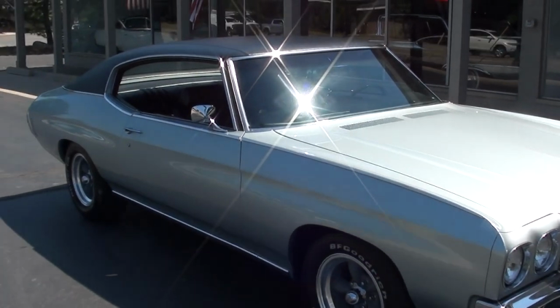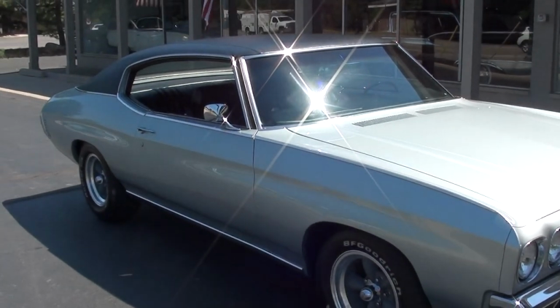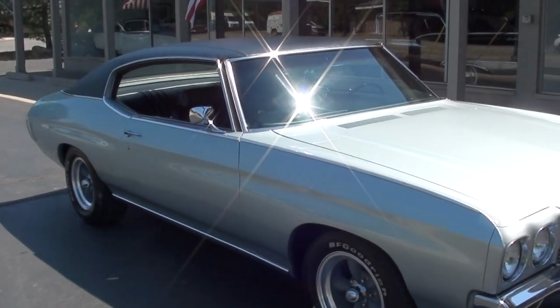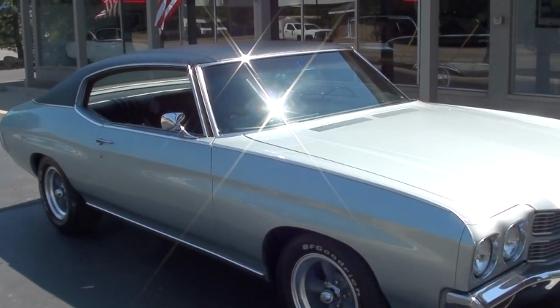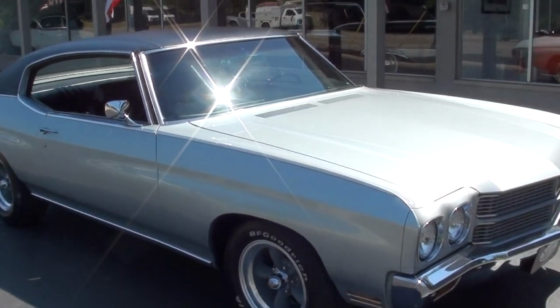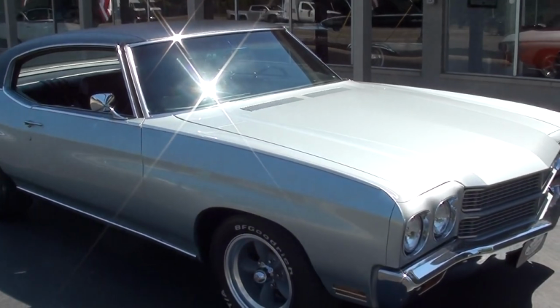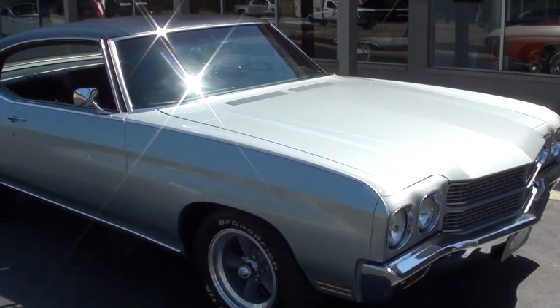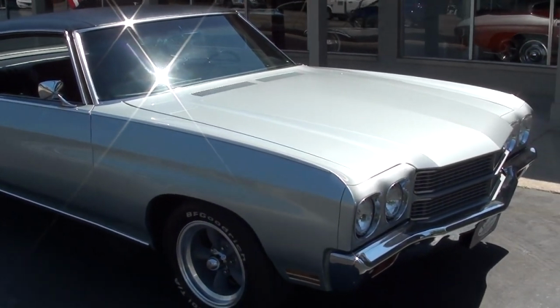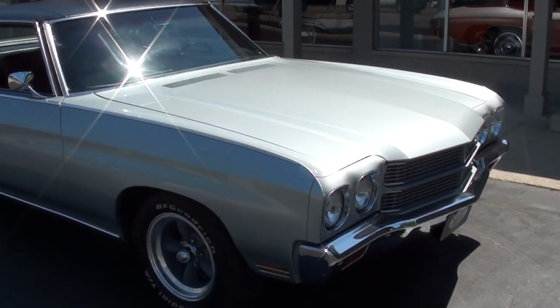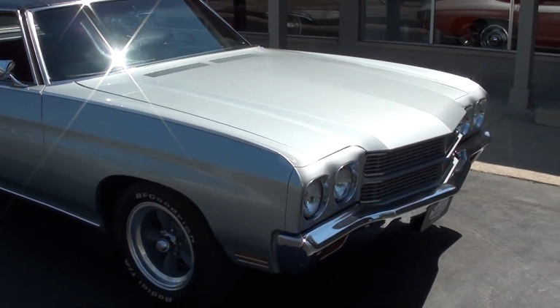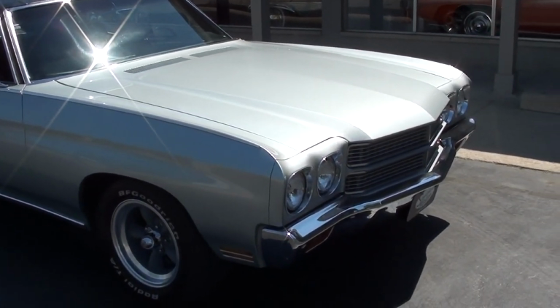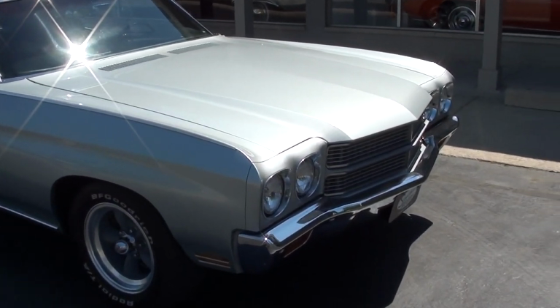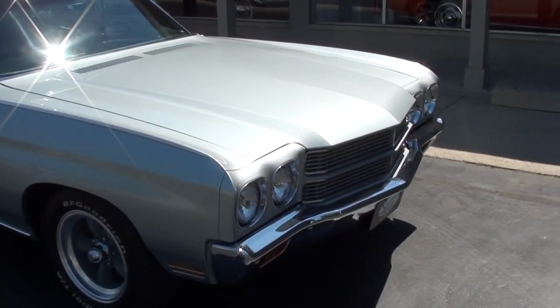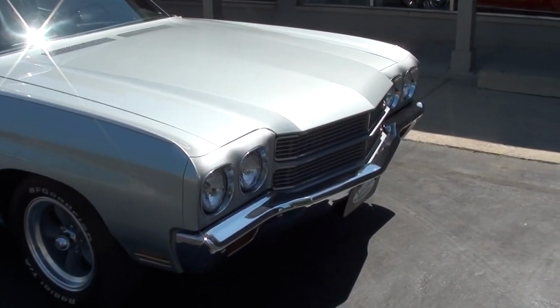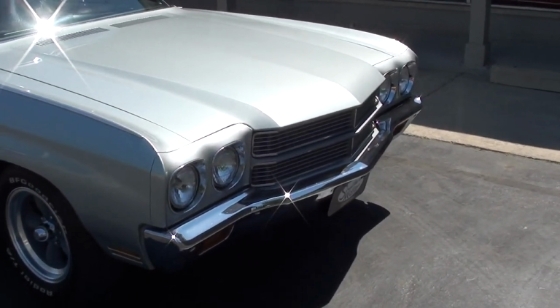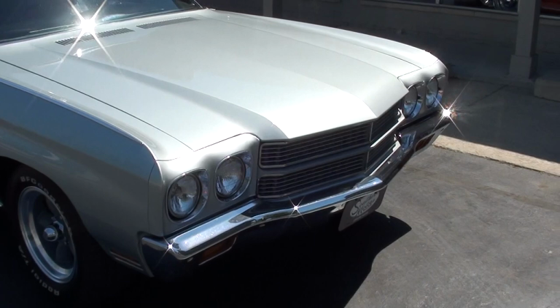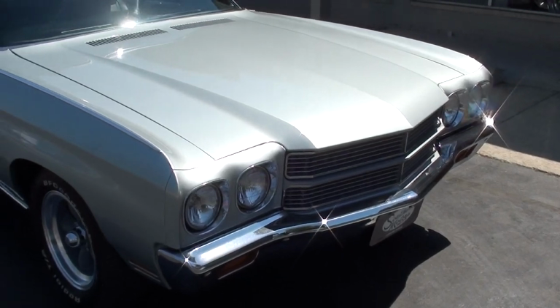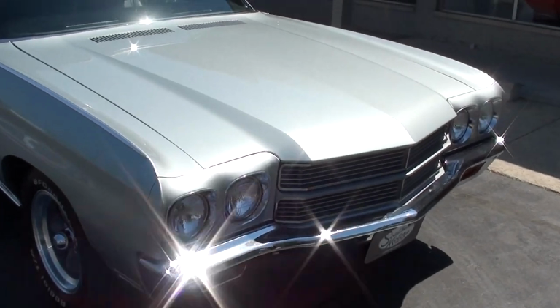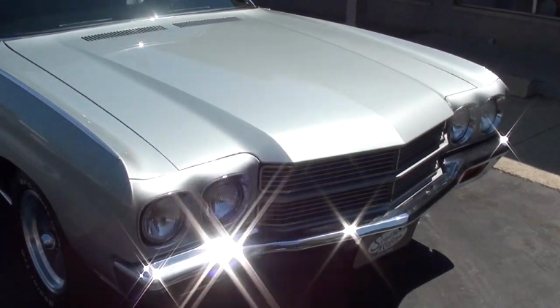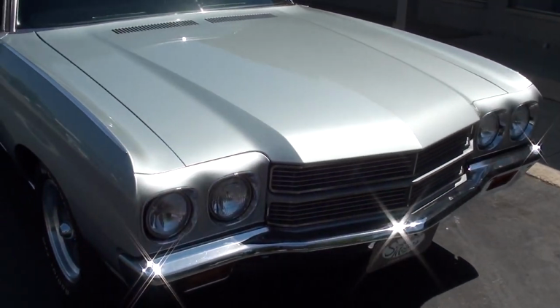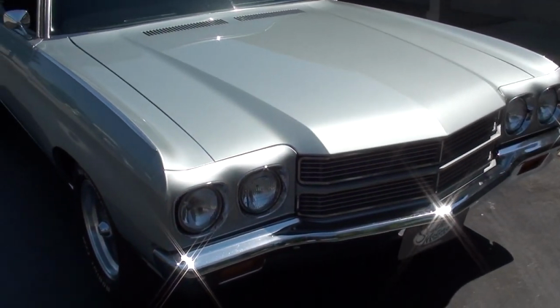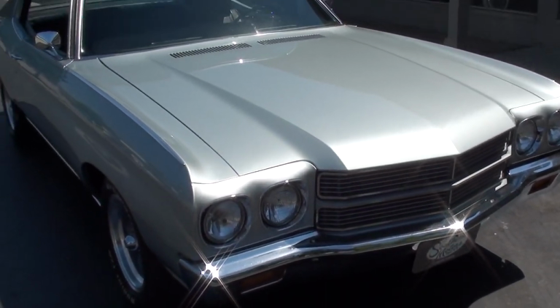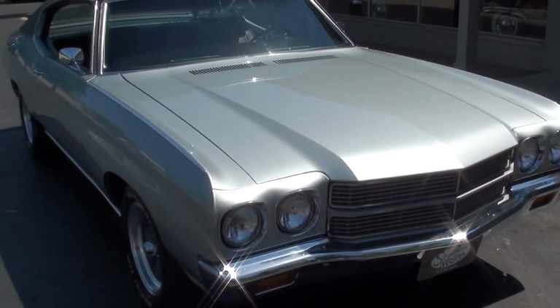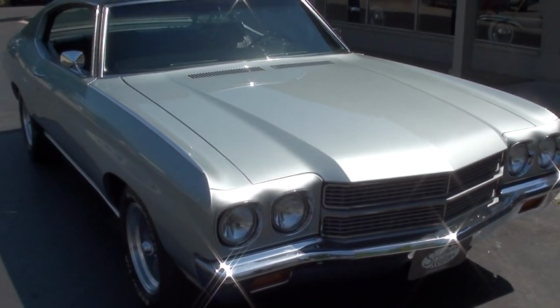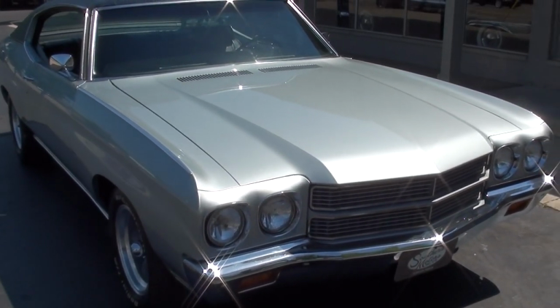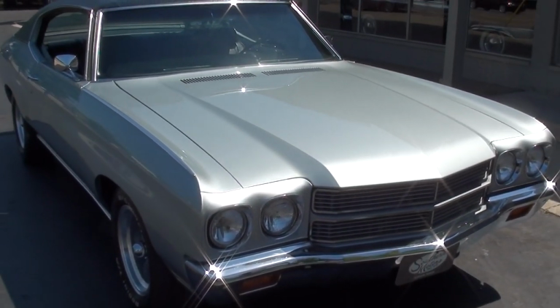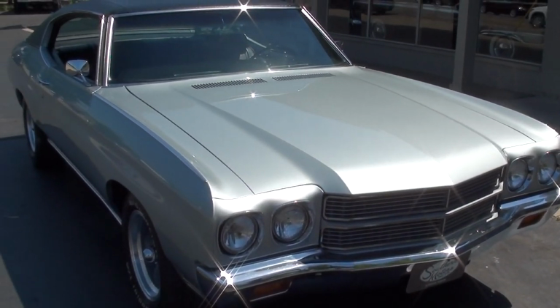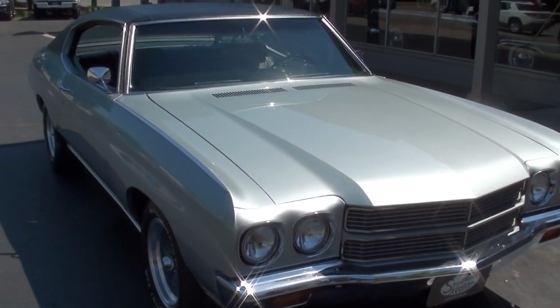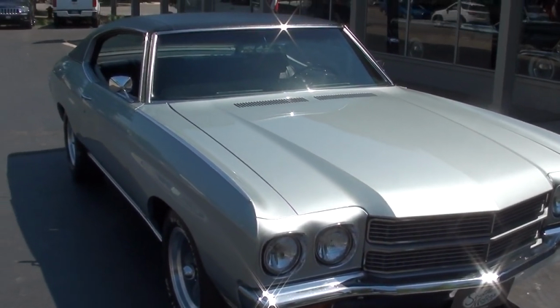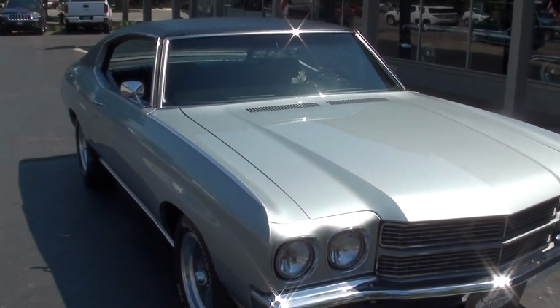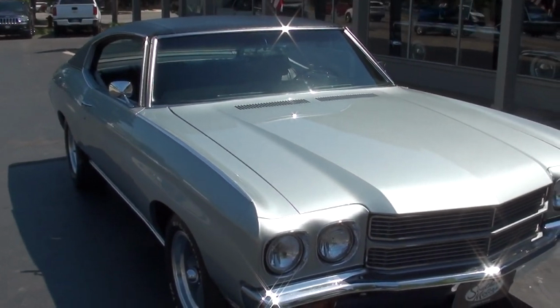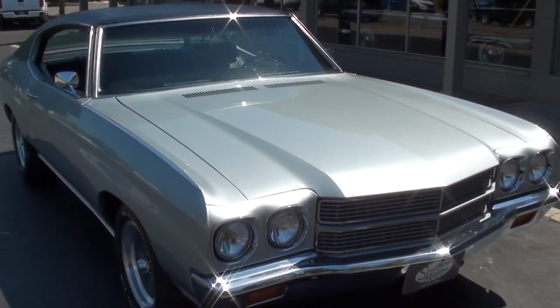The car was featured in Super Chevy magazine in 1980. We do have the original magazine for it. Very, very cool car.